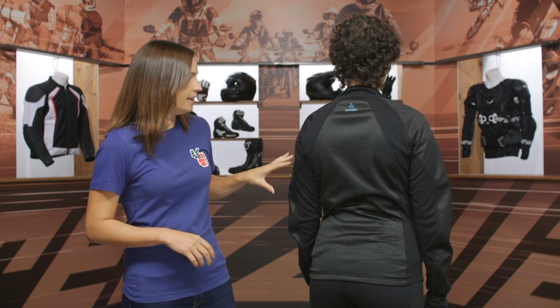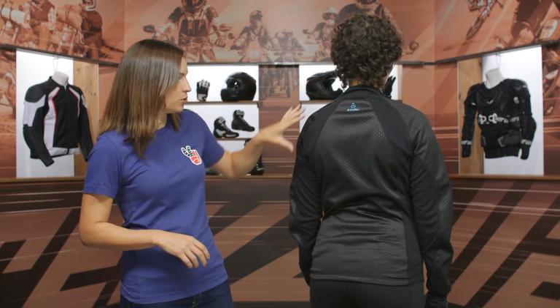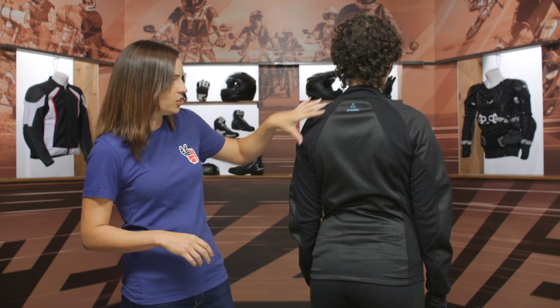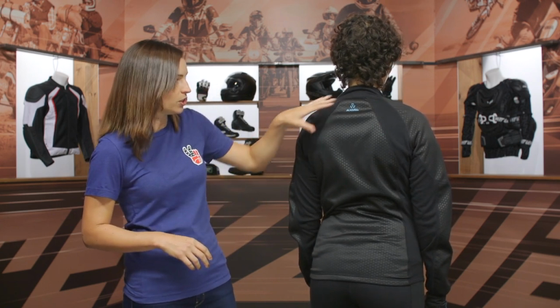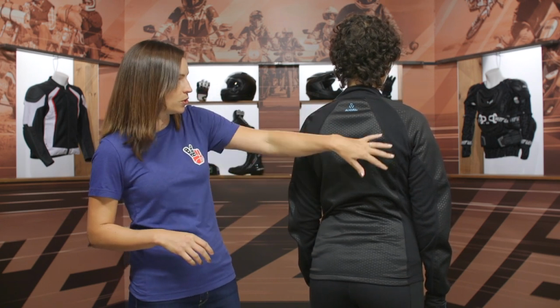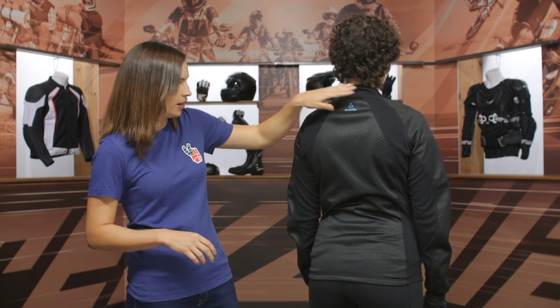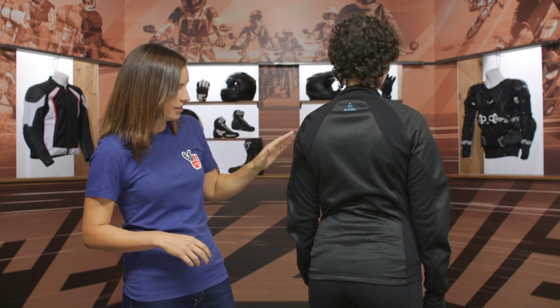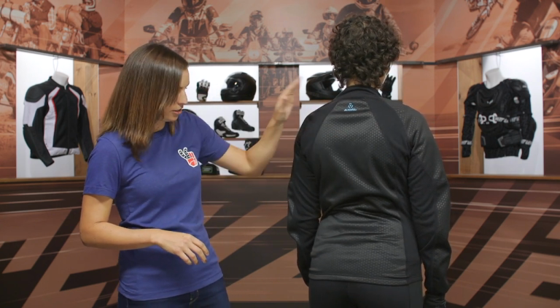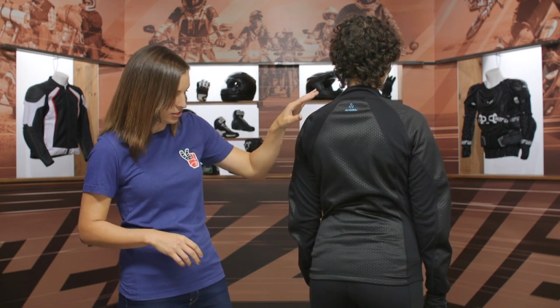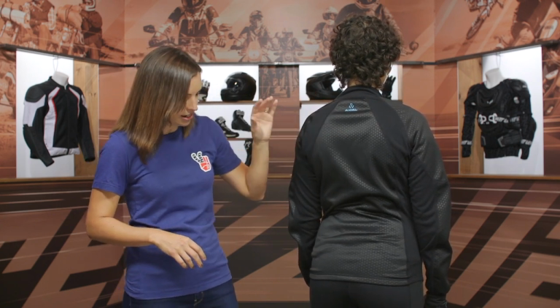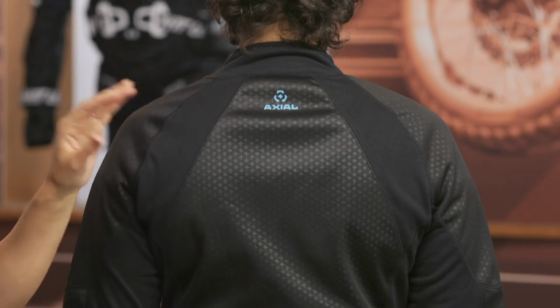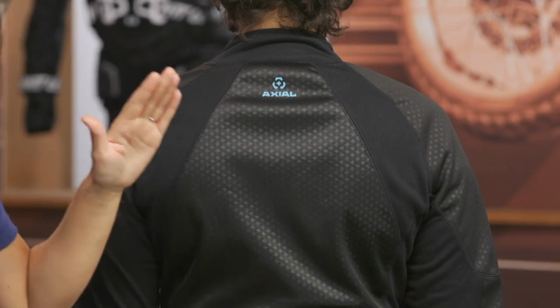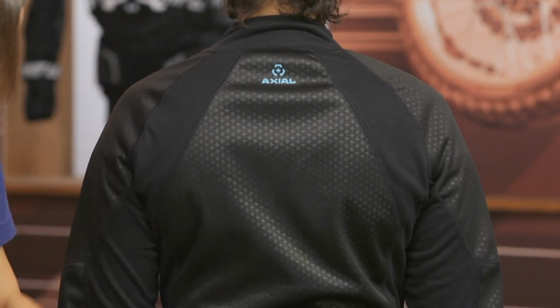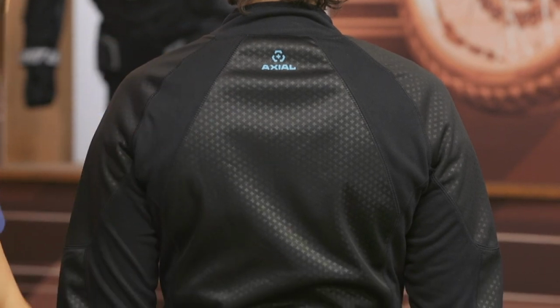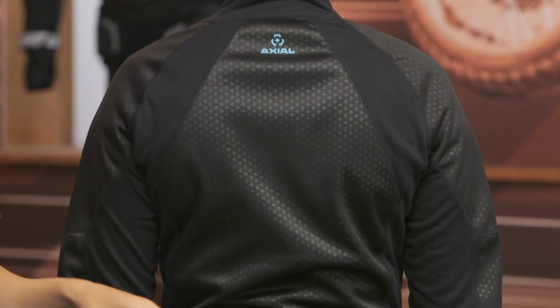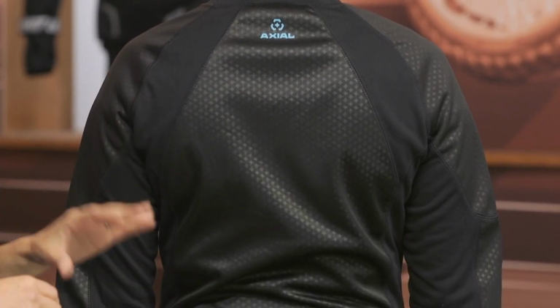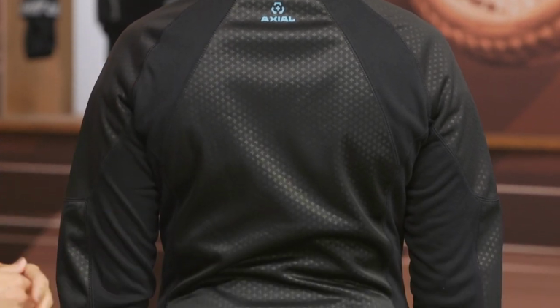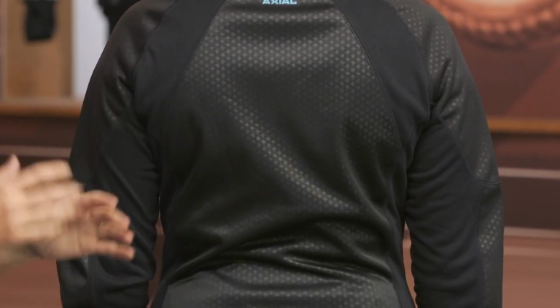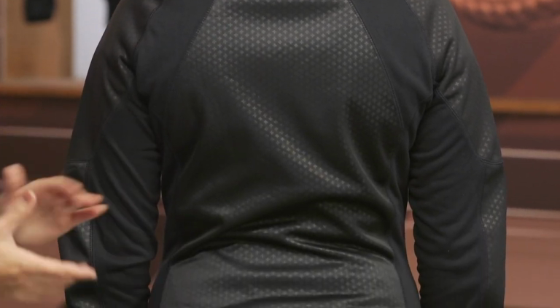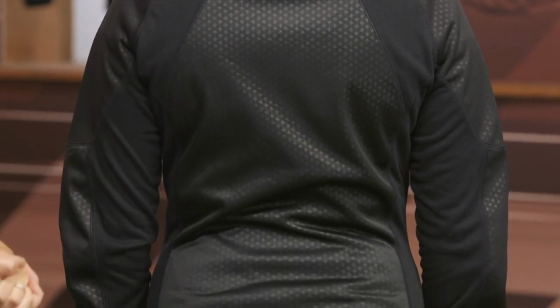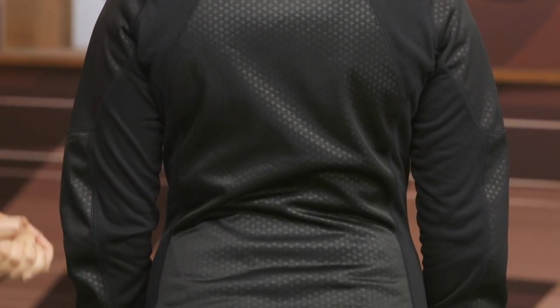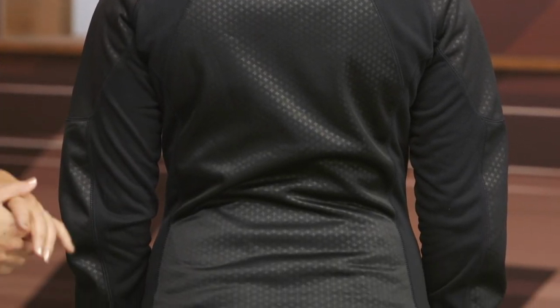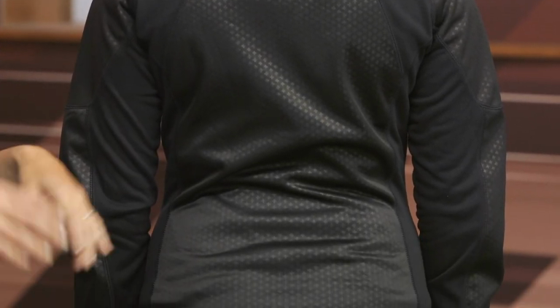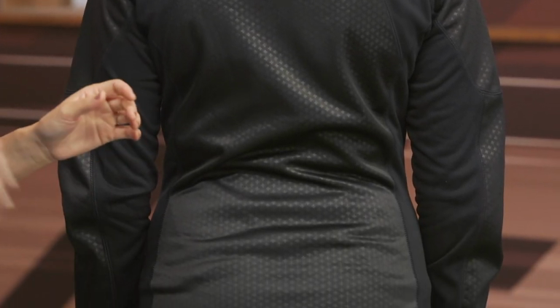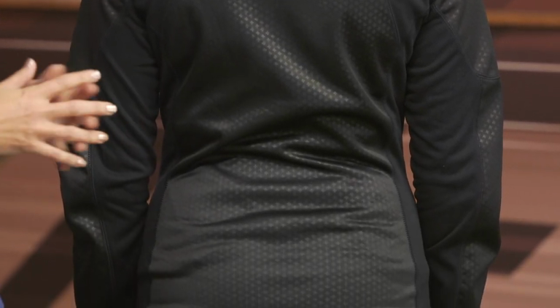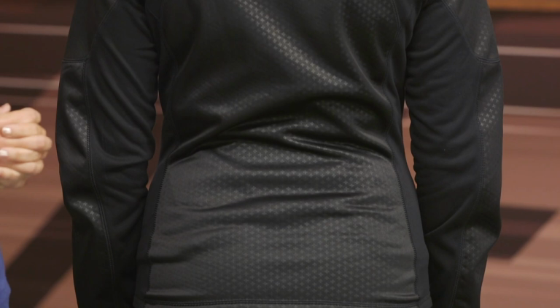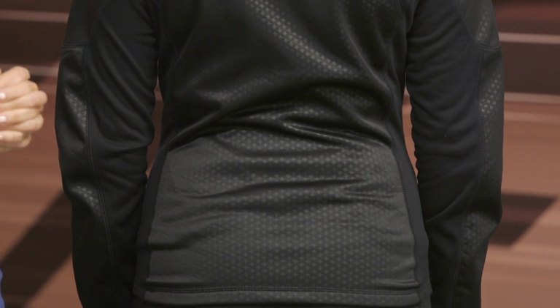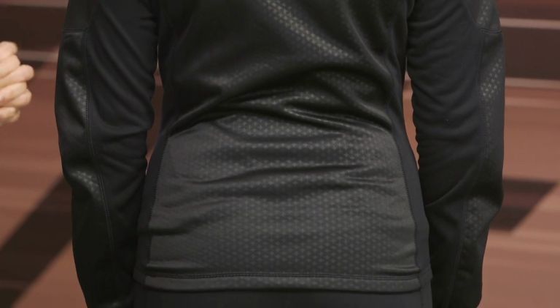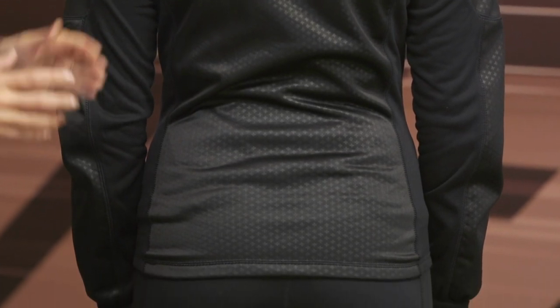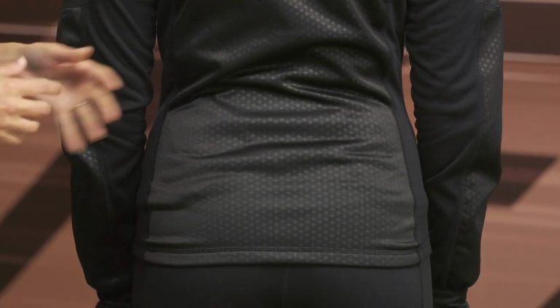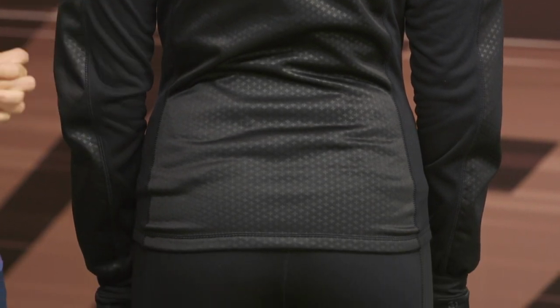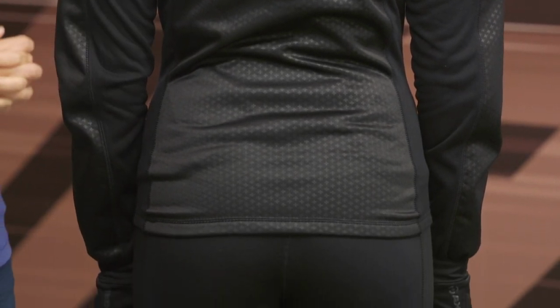Again, strategic use of those stretch panels in the areas you need it. And if you take a look at the pants, the whole back side is that stretch material. We're not too worried about a wind rush from the back side of the motorcycle, so you get to enjoy extra mobility there.